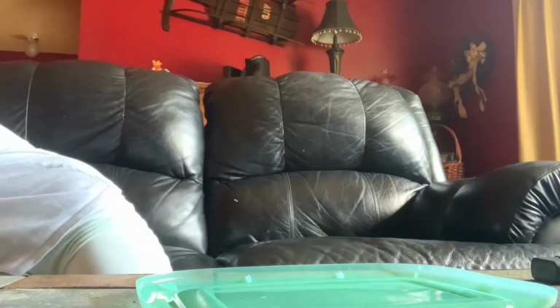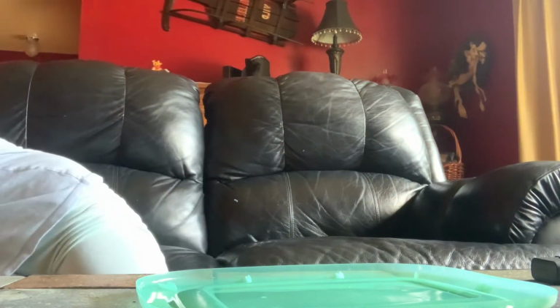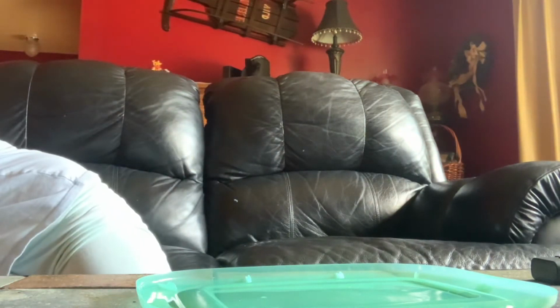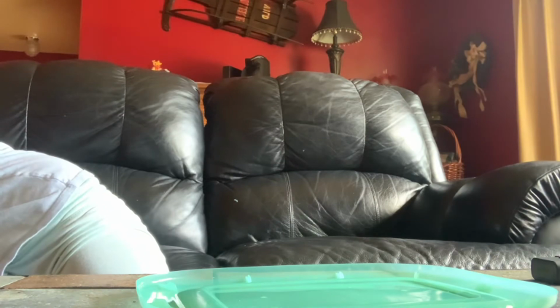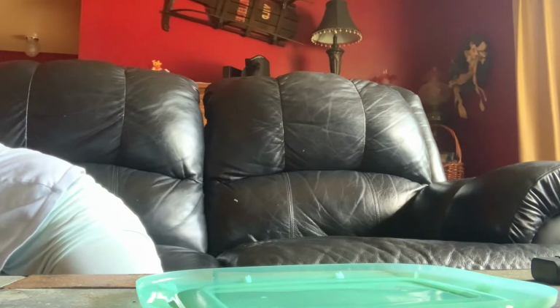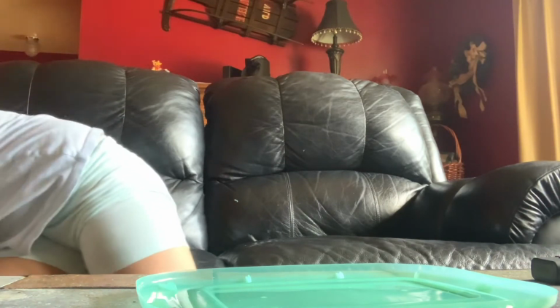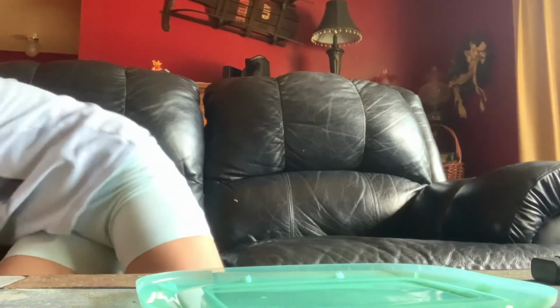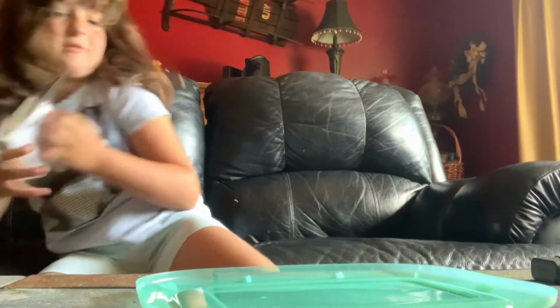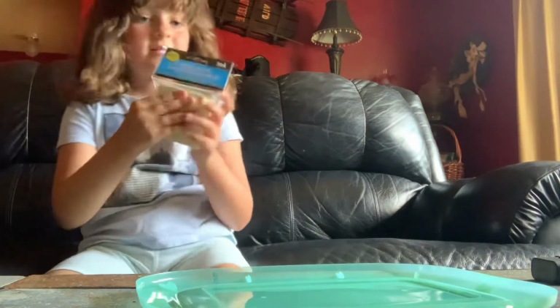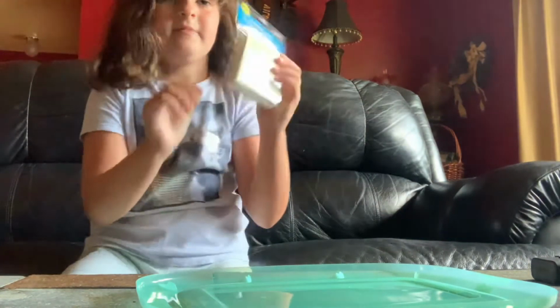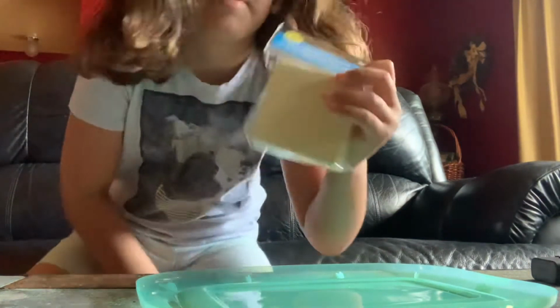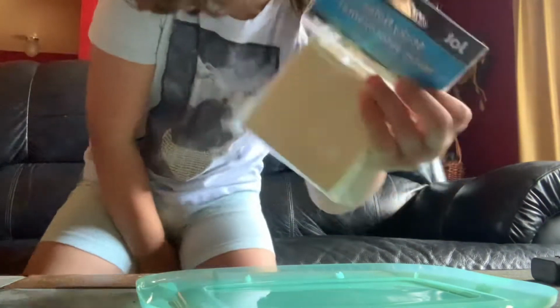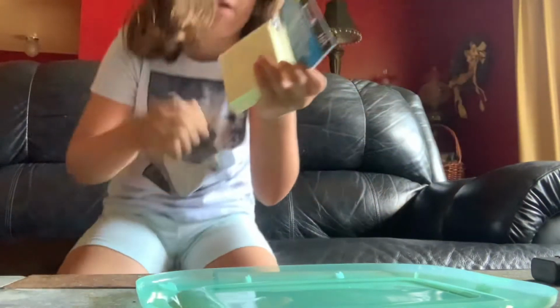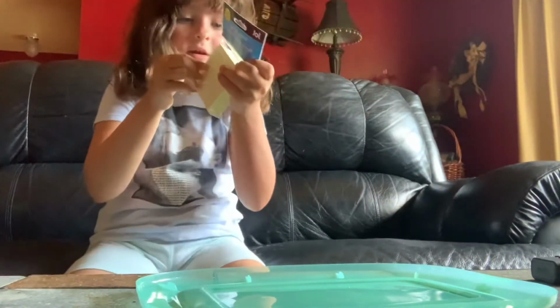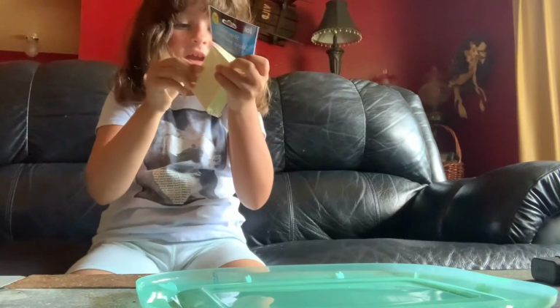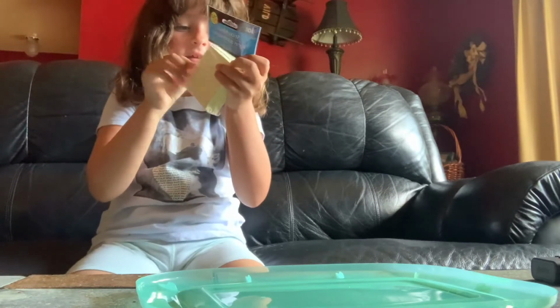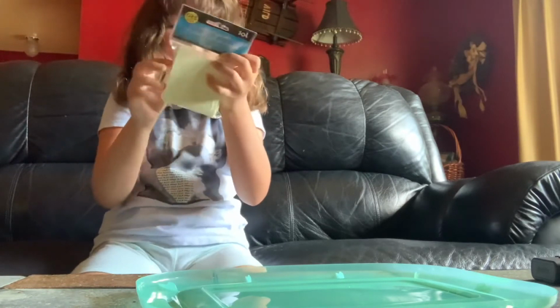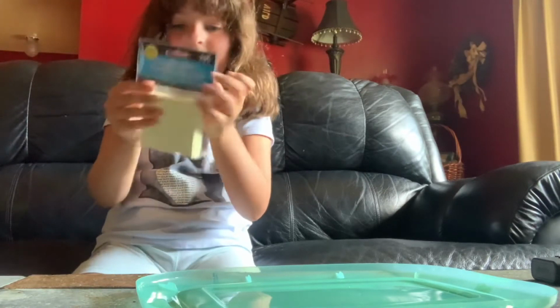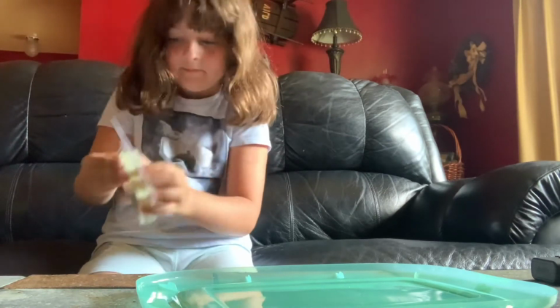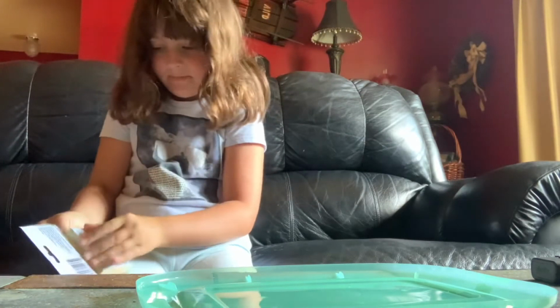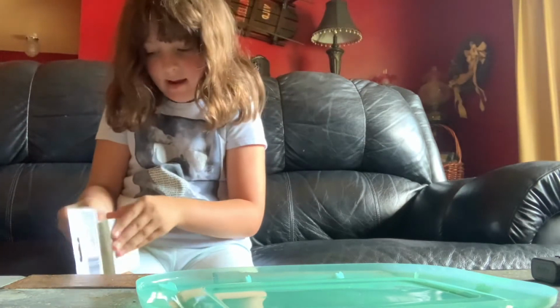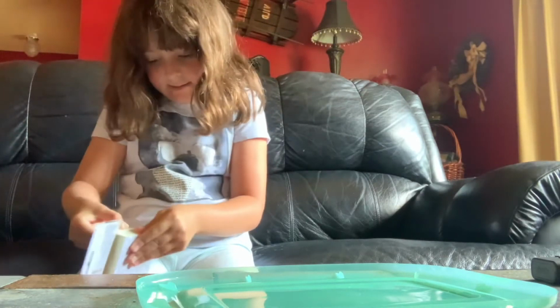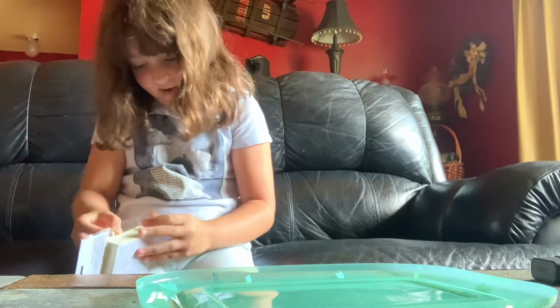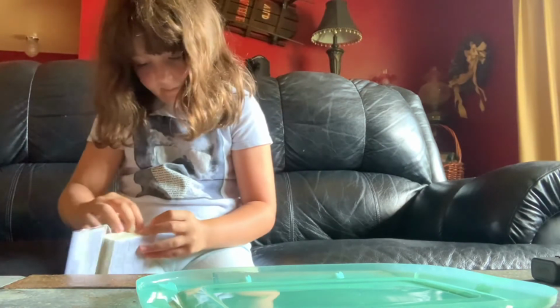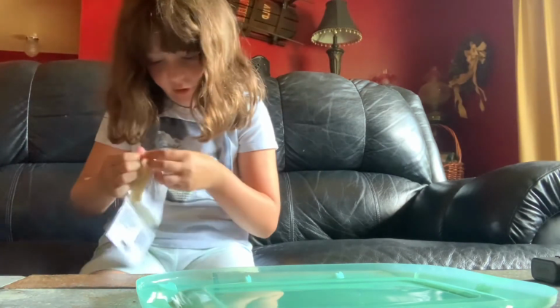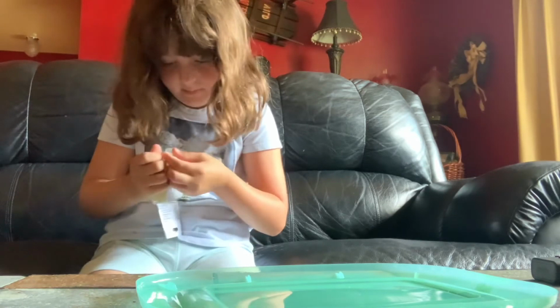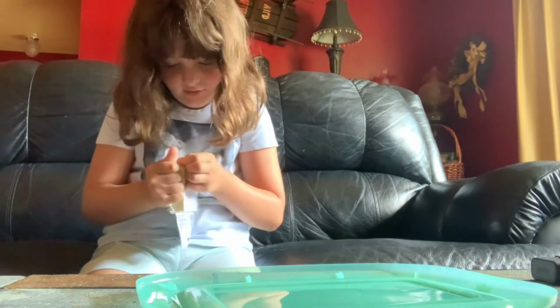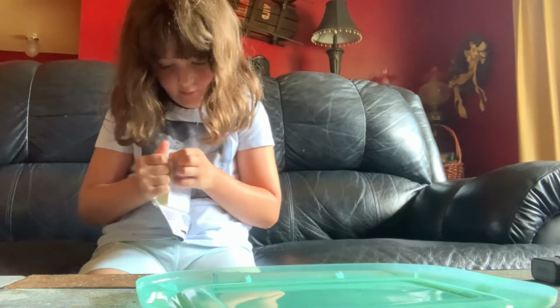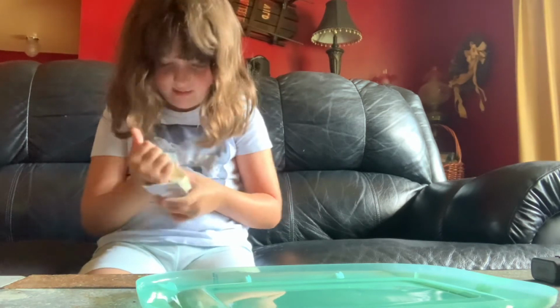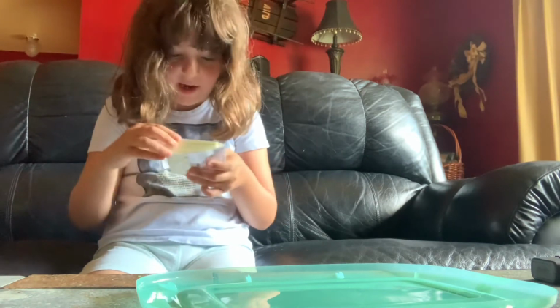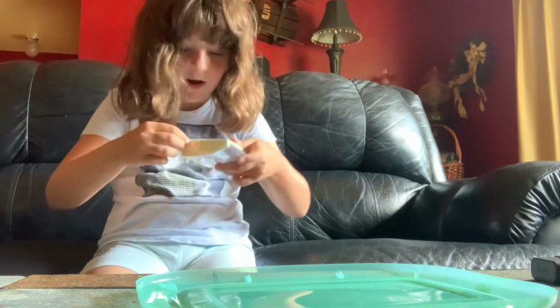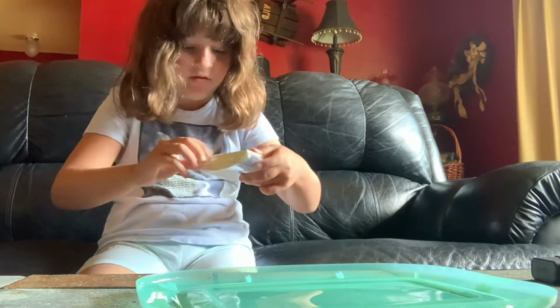Next, I have Post-it notes. It comes in a five-pack and I'm just going to open it for you guys to see.